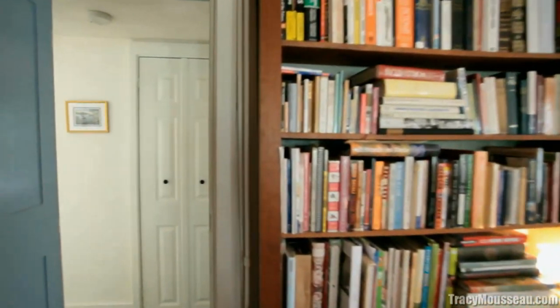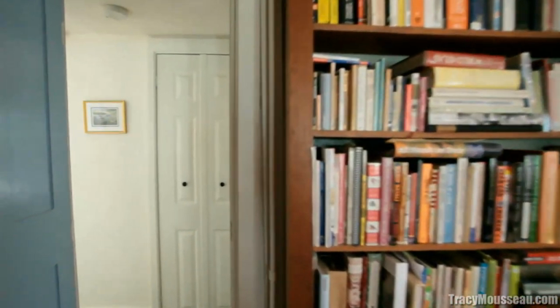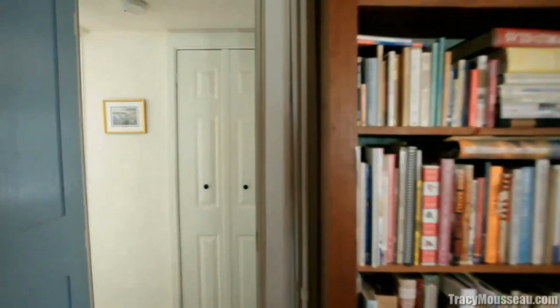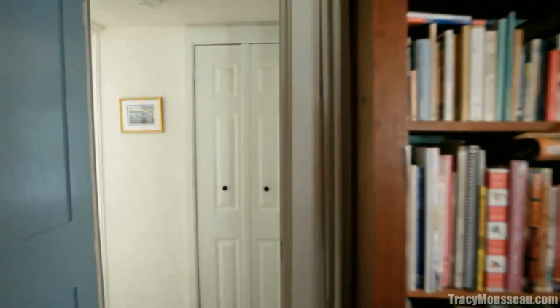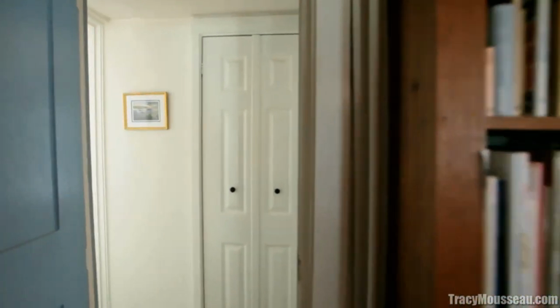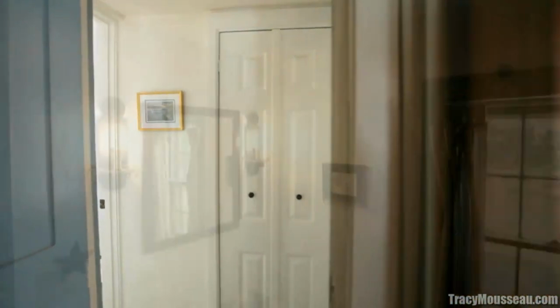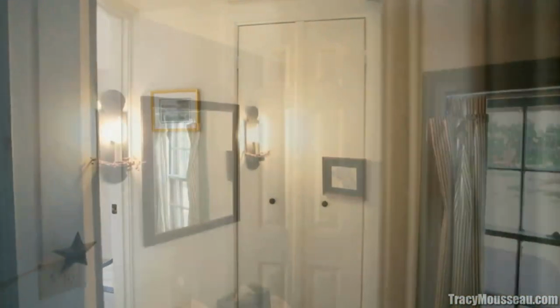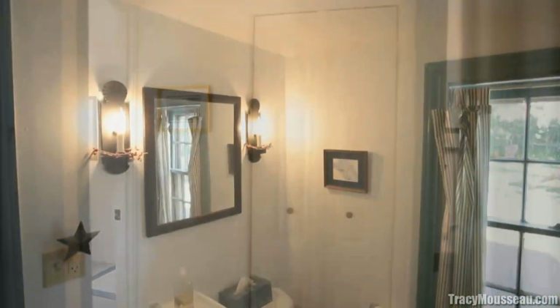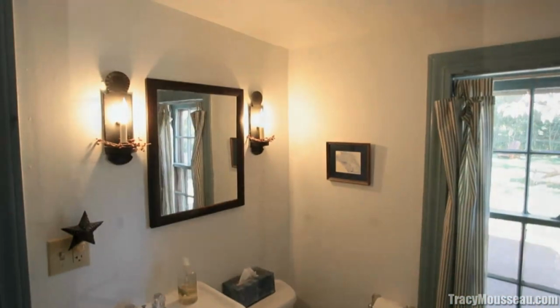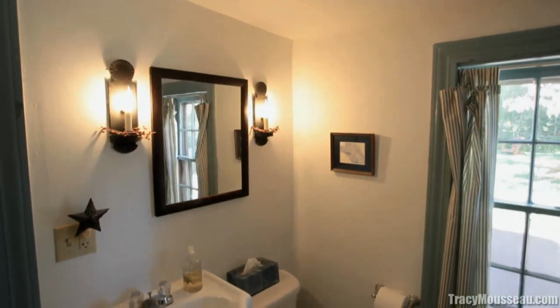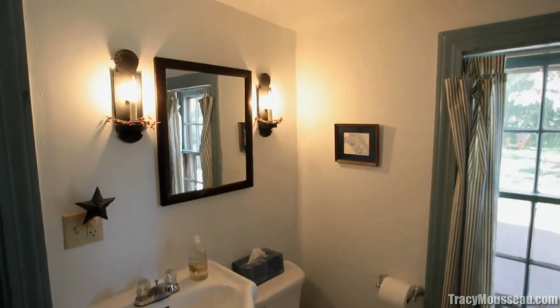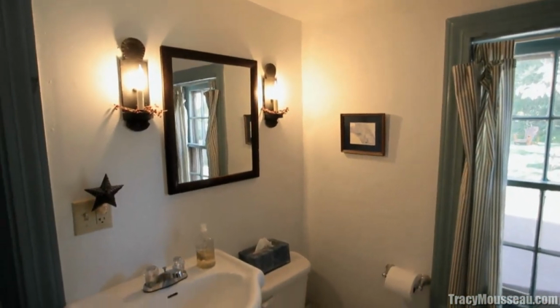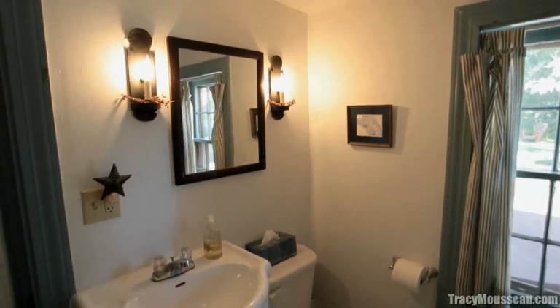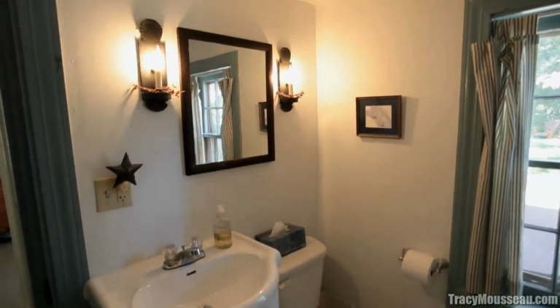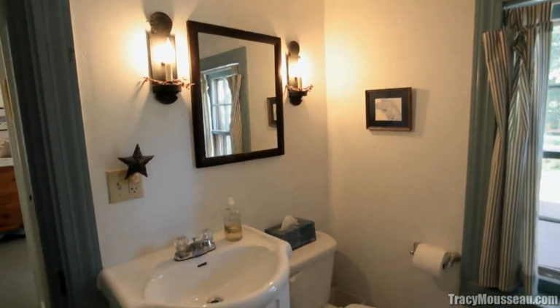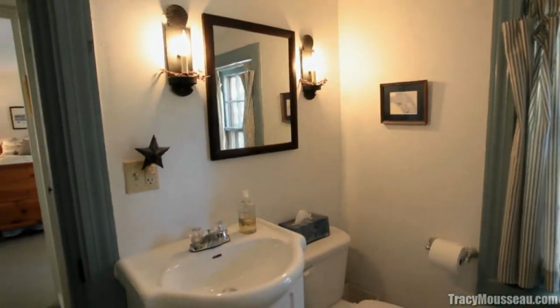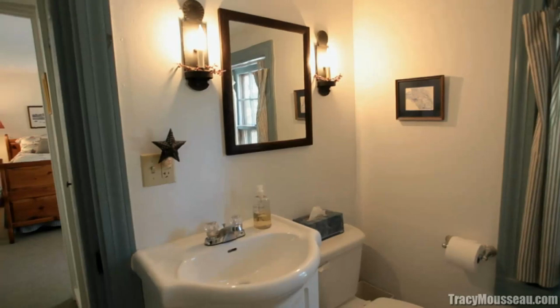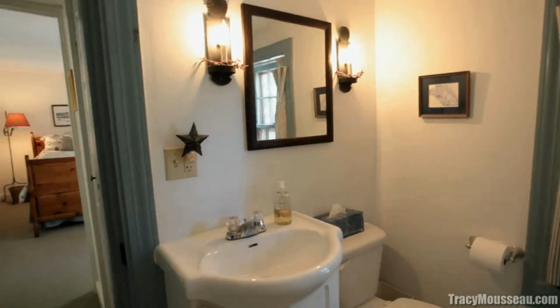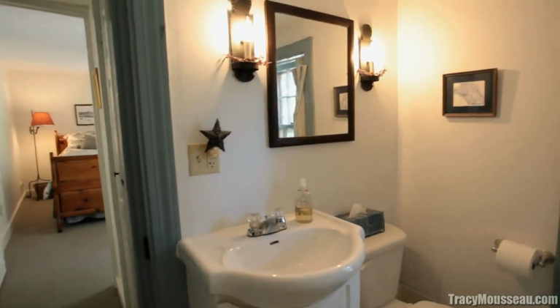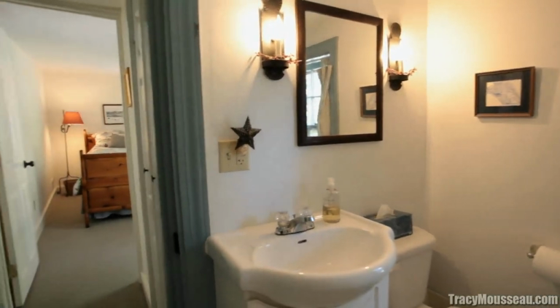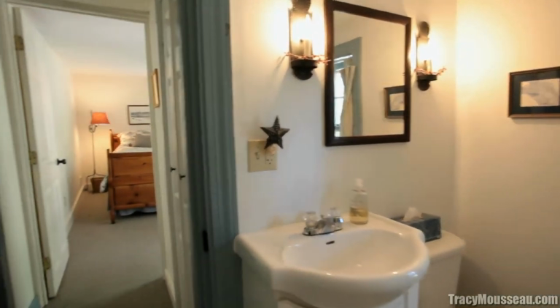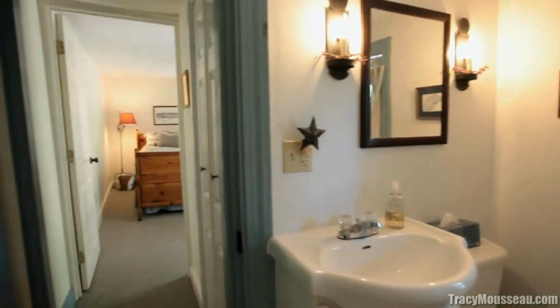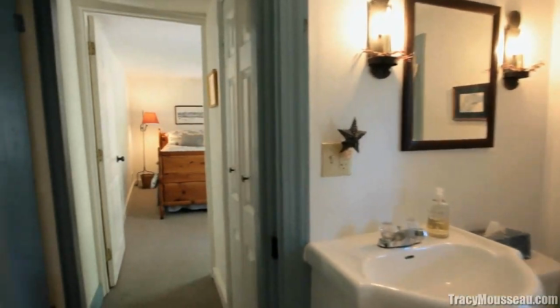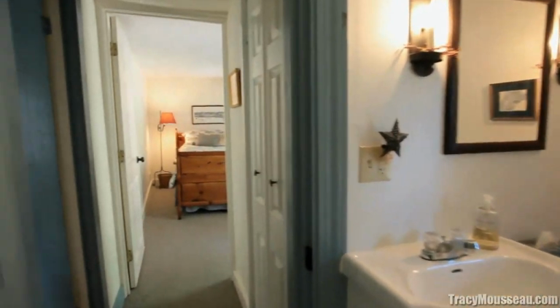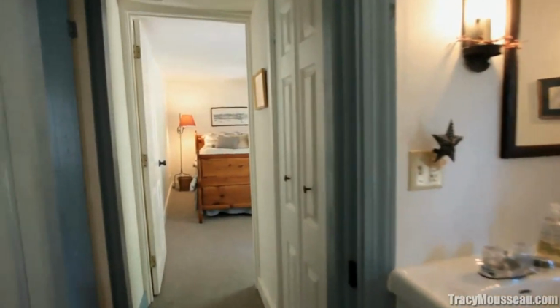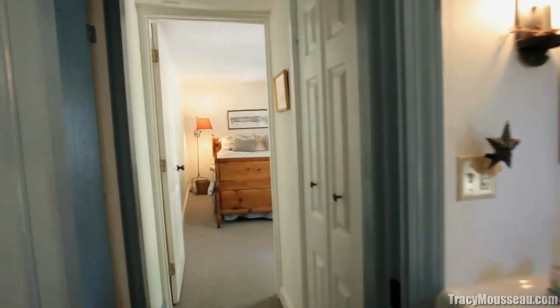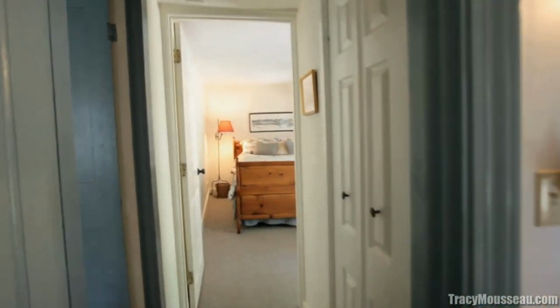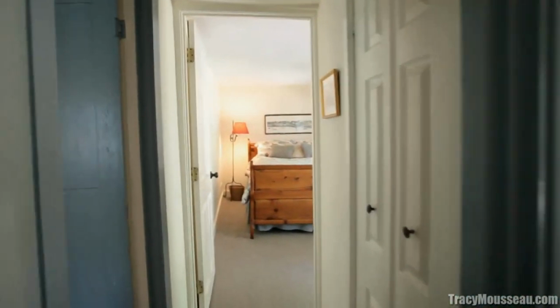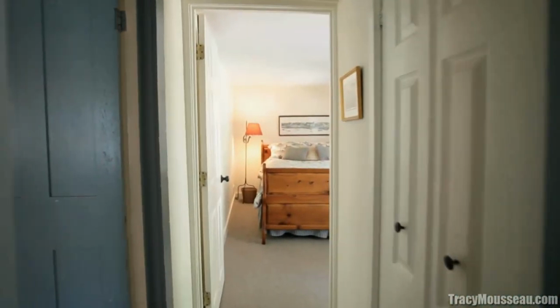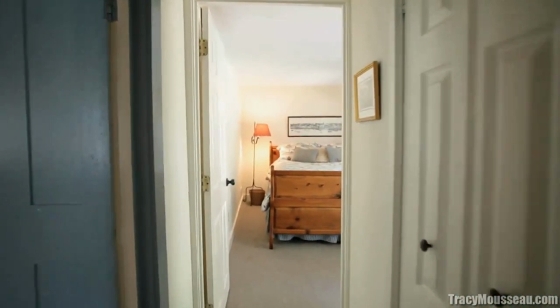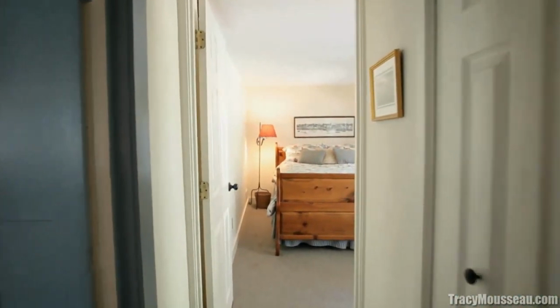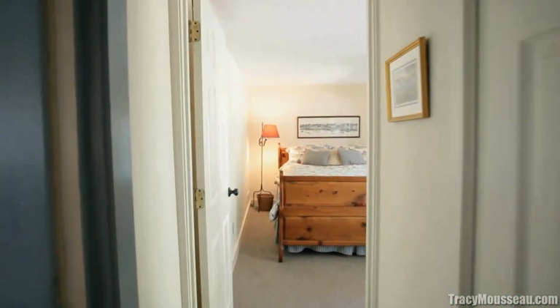There's a first floor bedroom with a door to the patio, a skylight, and a full adjacent bathroom, which makes a wonderful guest bedroom.